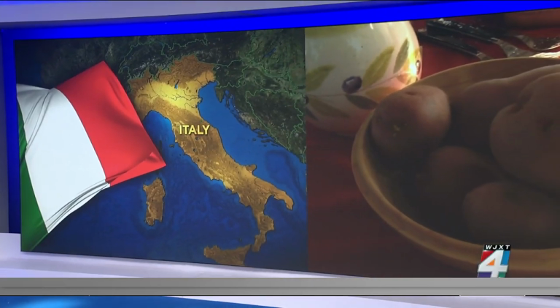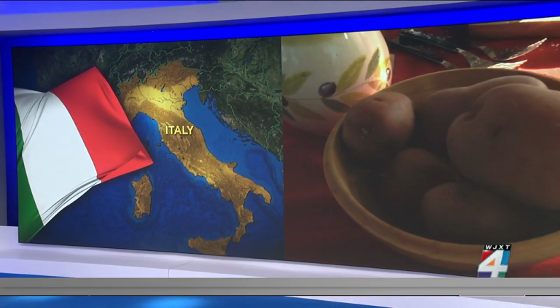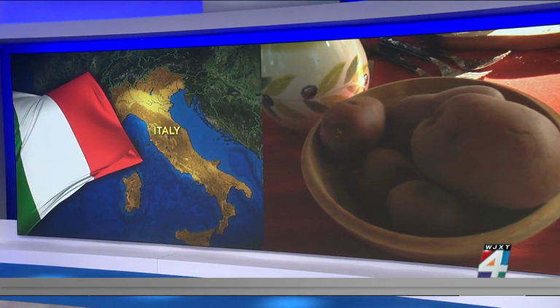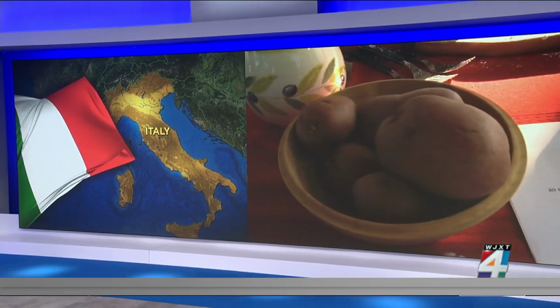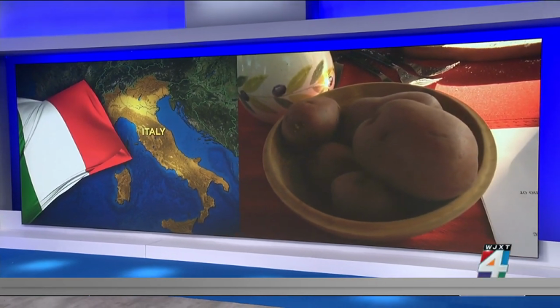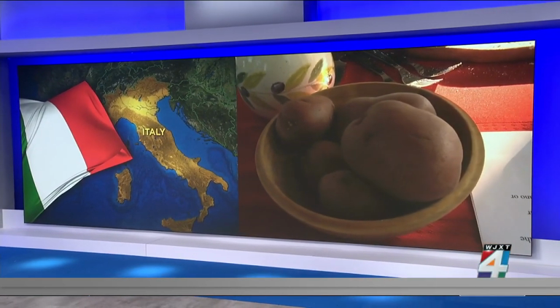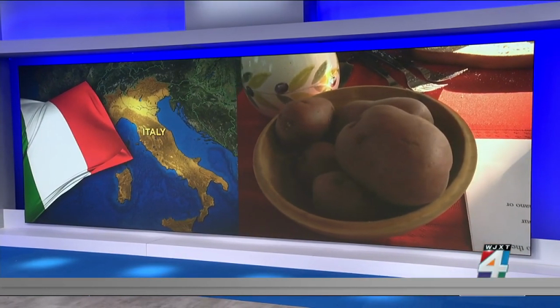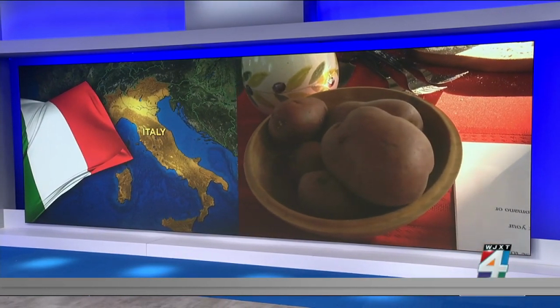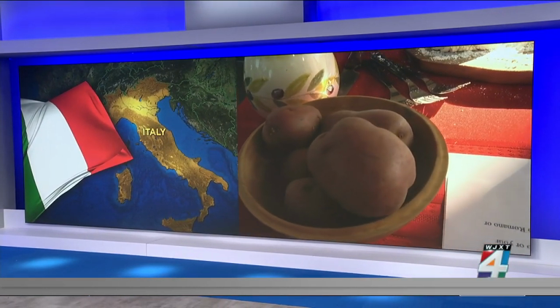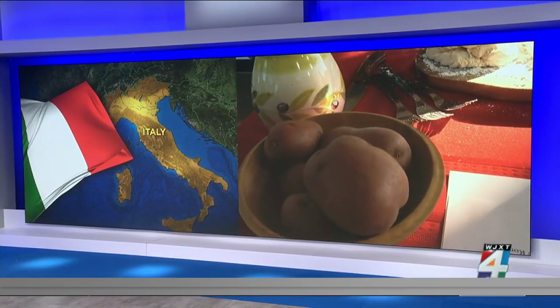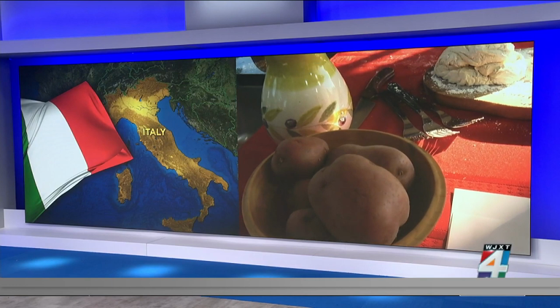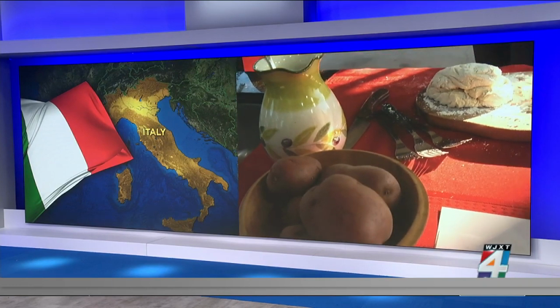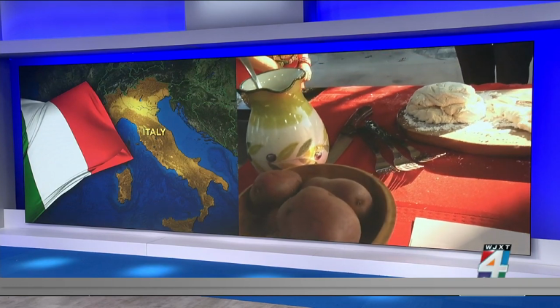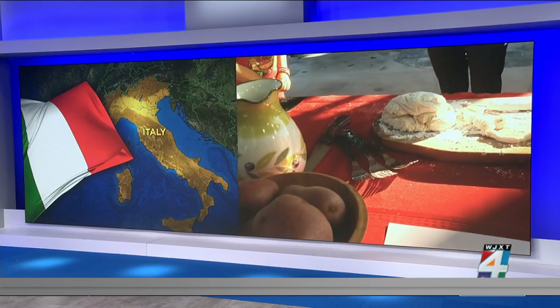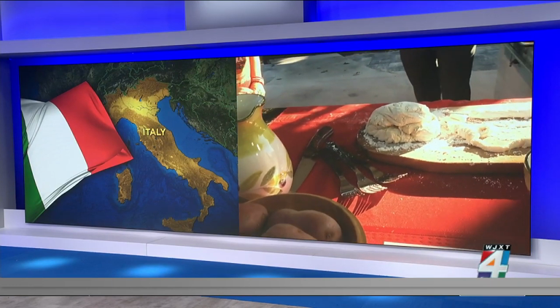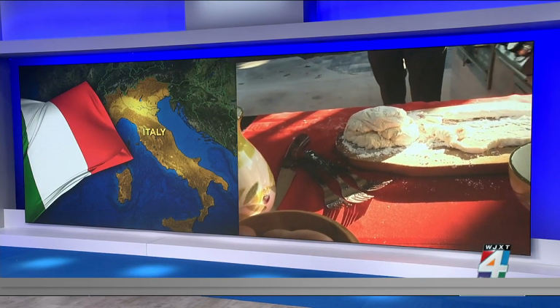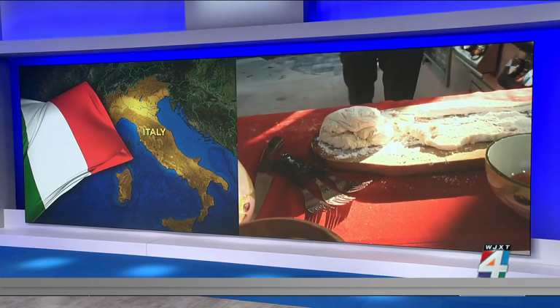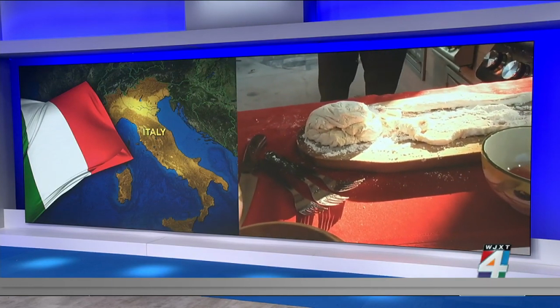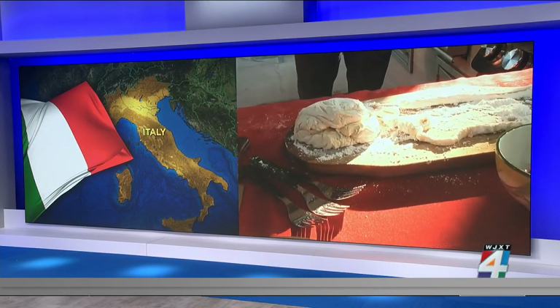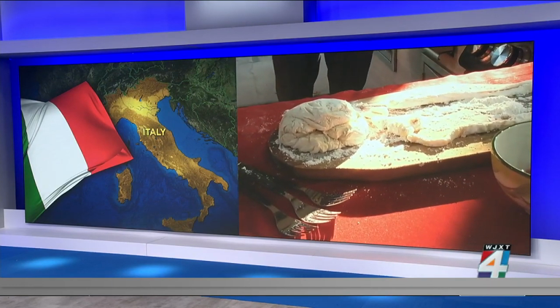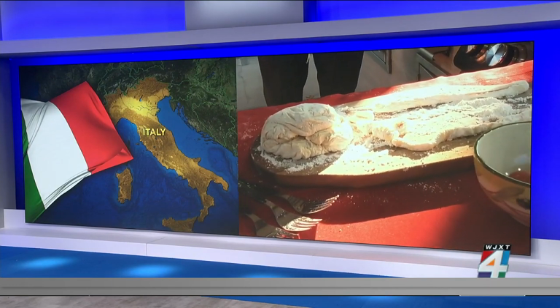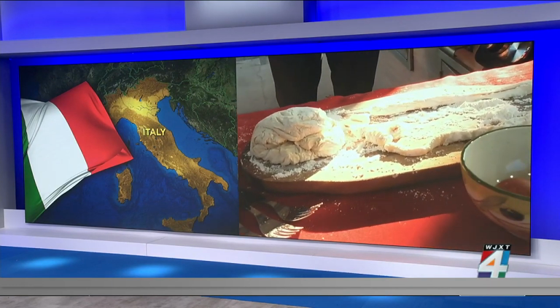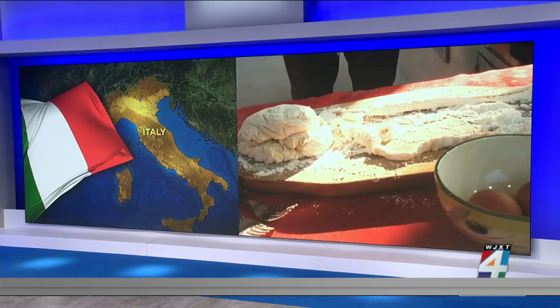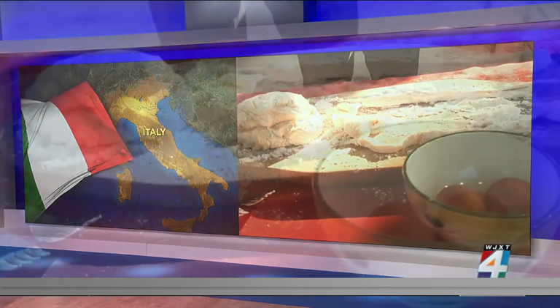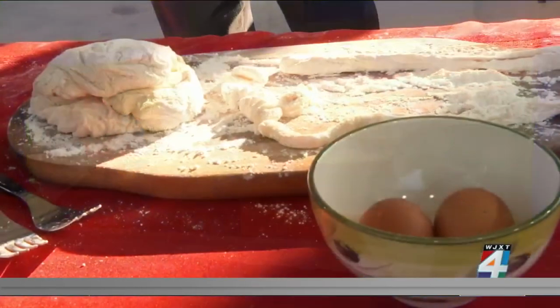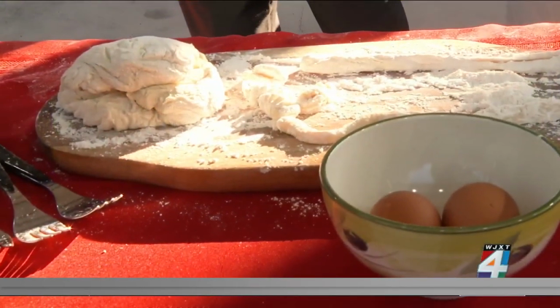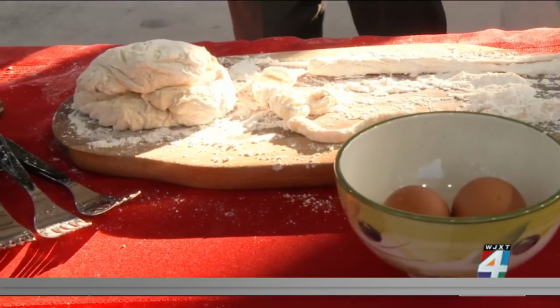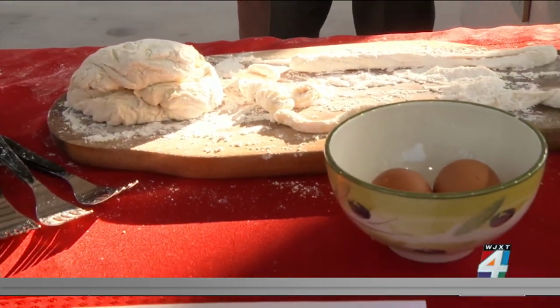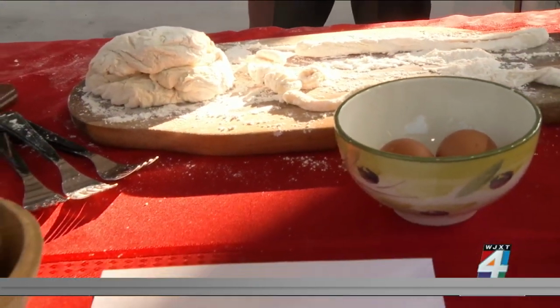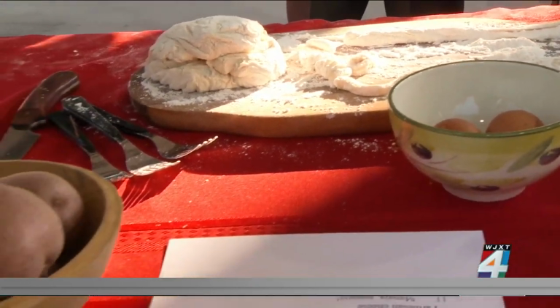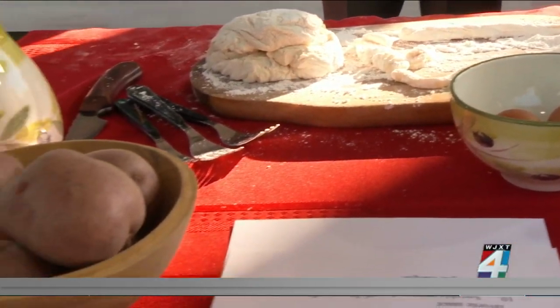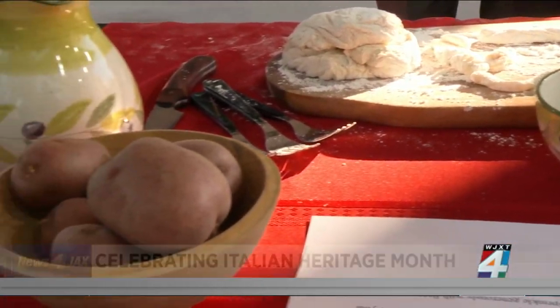Mangia! It is Italian Heritage Month. I am excited for it. Obviously I have a rich Italian heritage, and so do so many people in our community, including Lucy — or Lucia, if we want to go back to how your family would pronounce it.